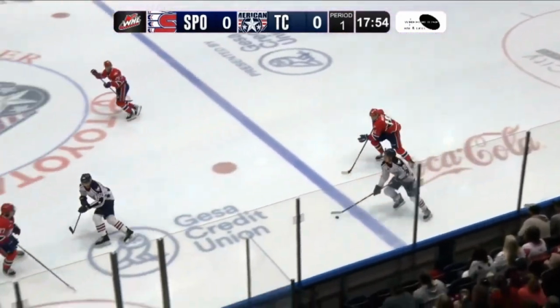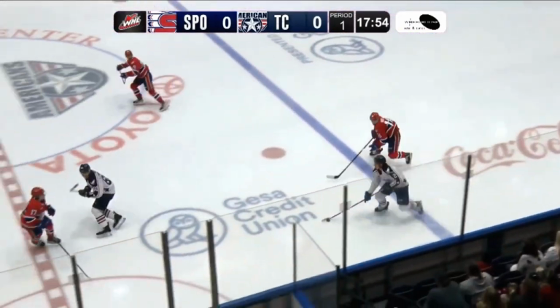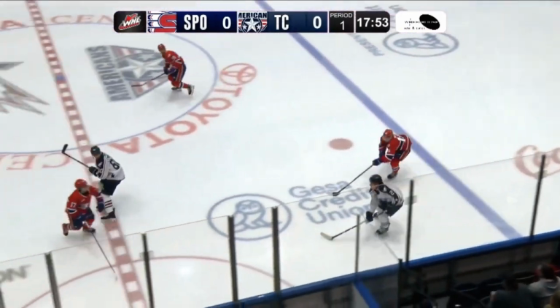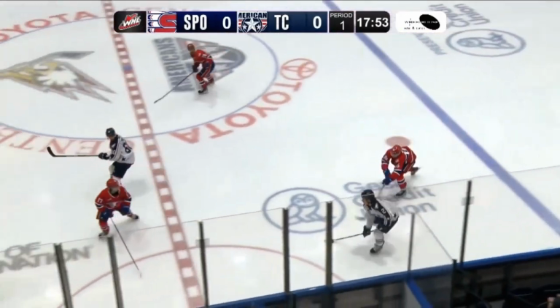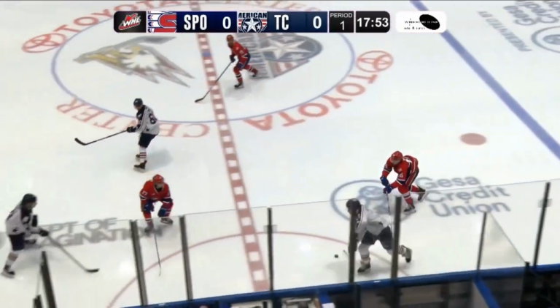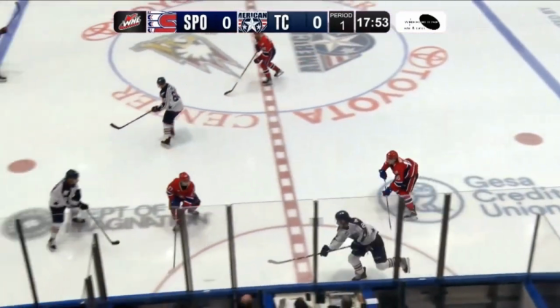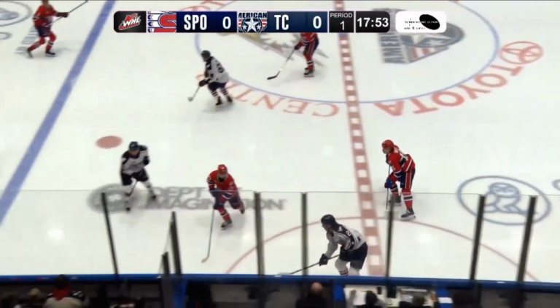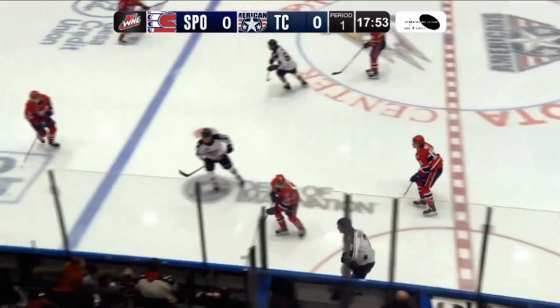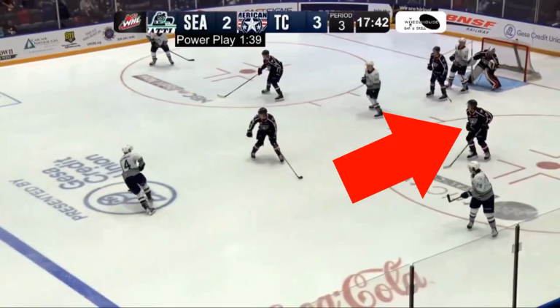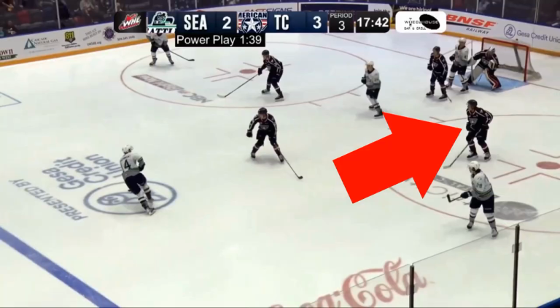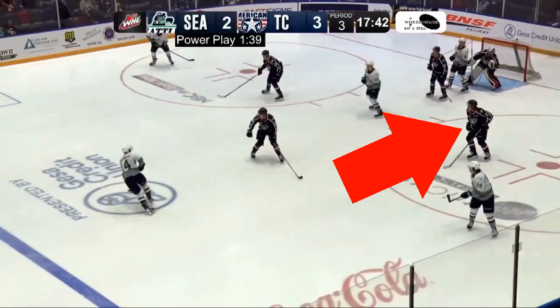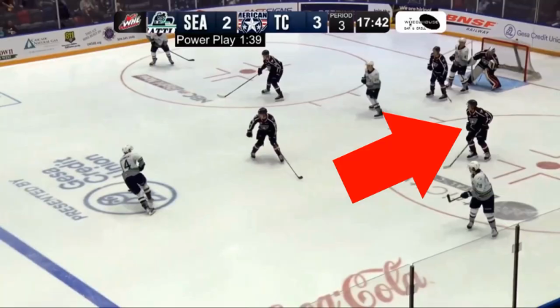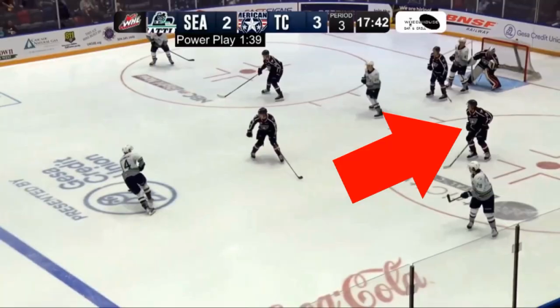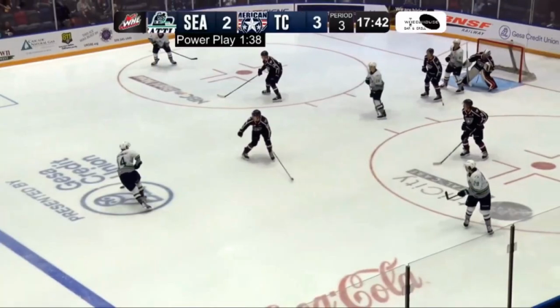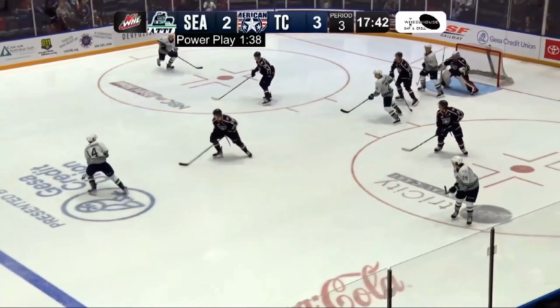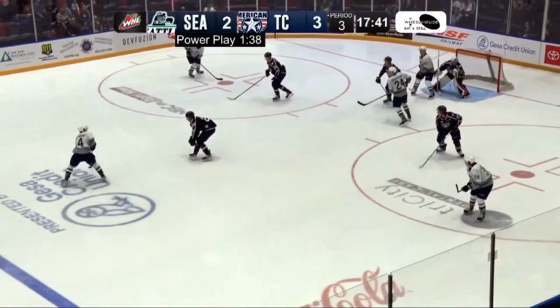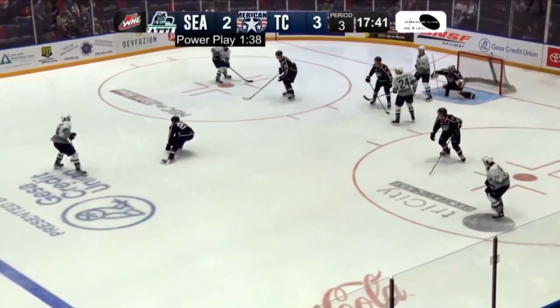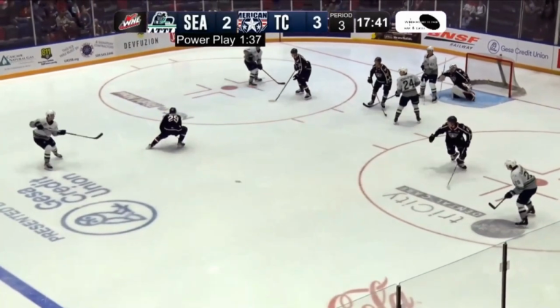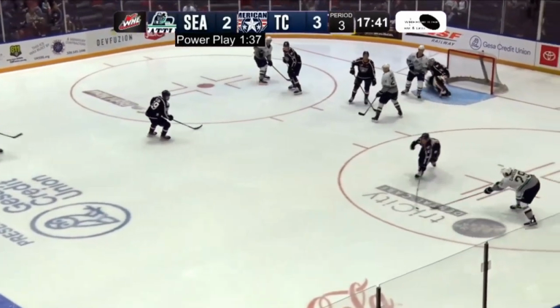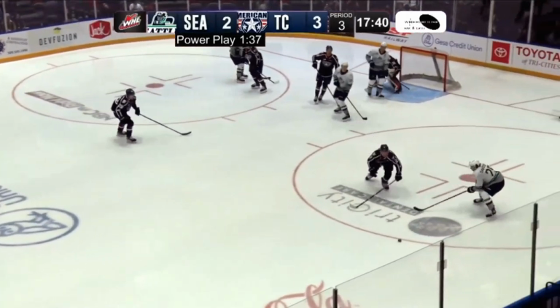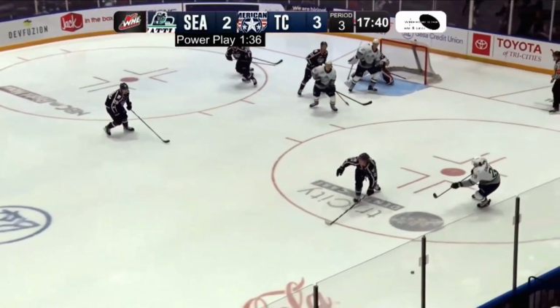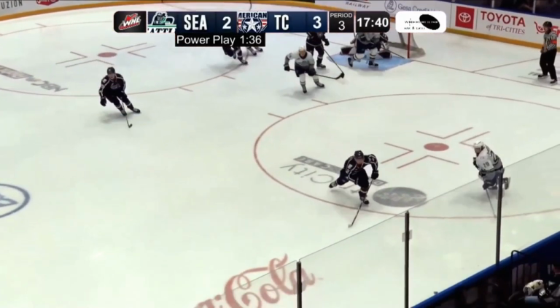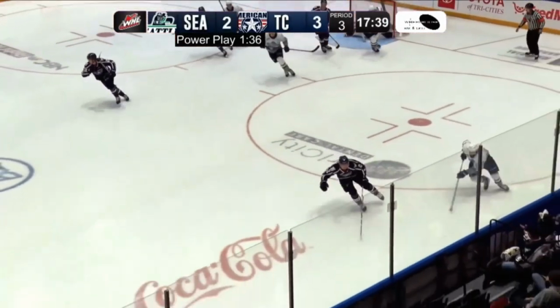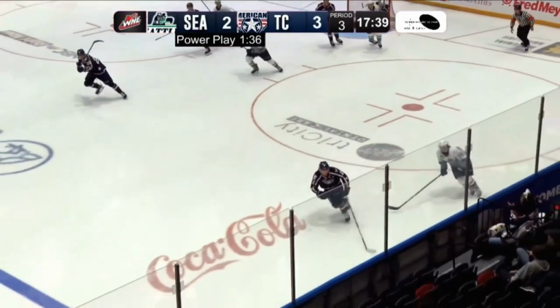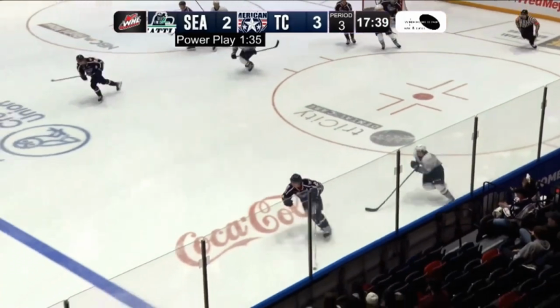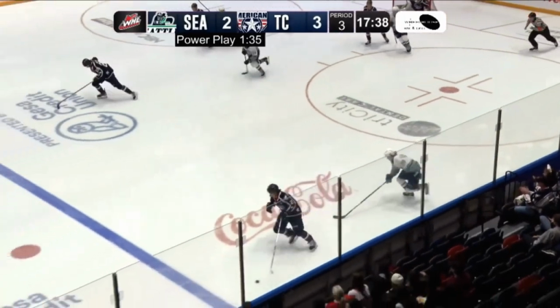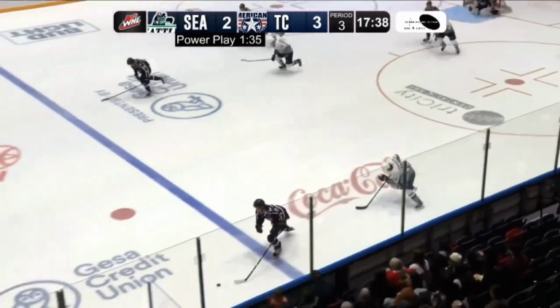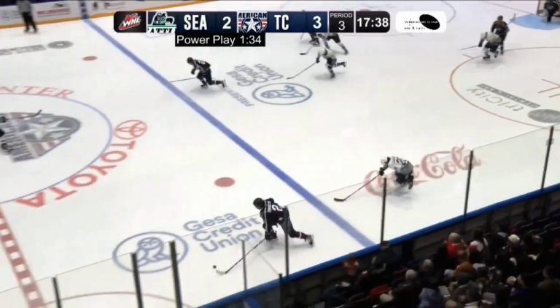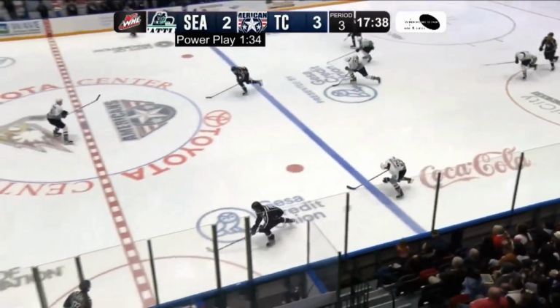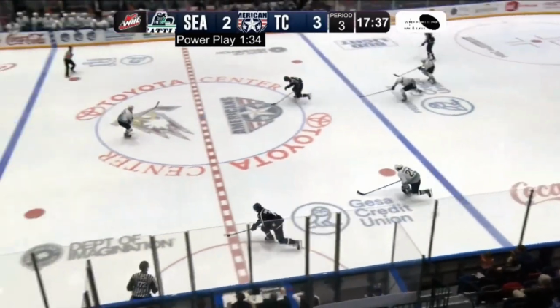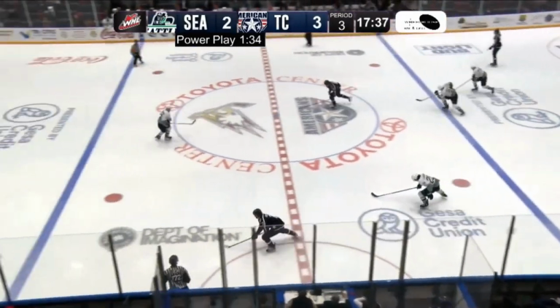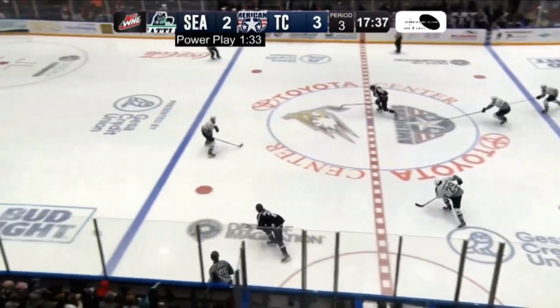See that stride there? It's not bad, actually. Watch the acceleration — boom, and he's gone. For a big kid, he can move pretty good.